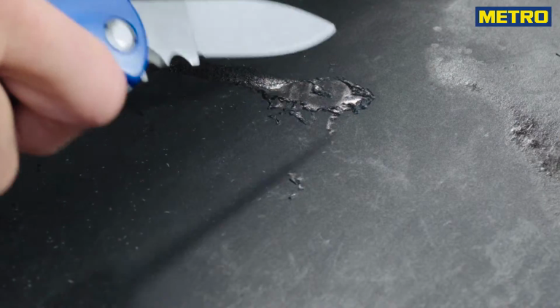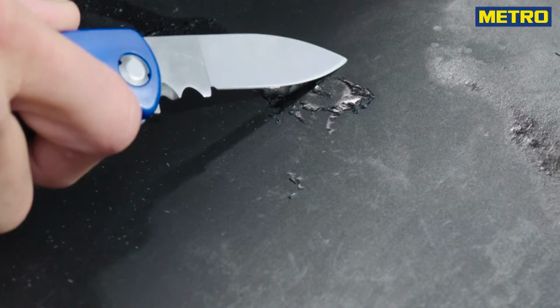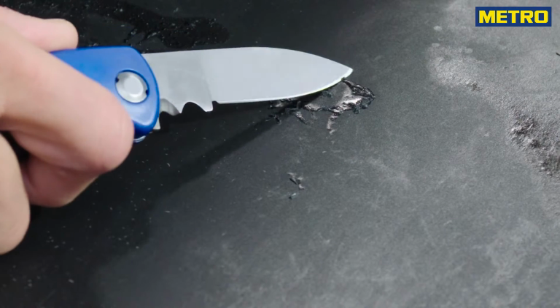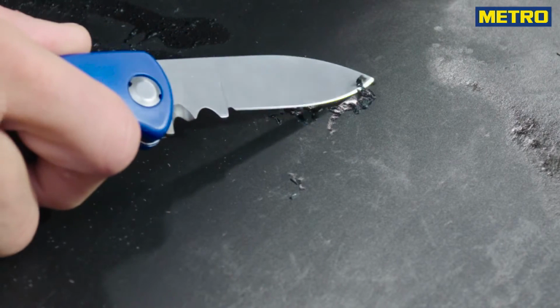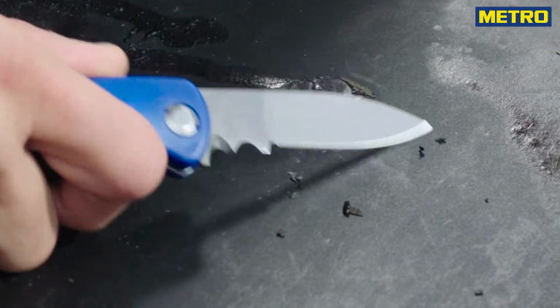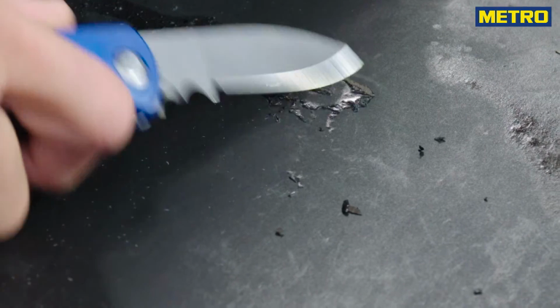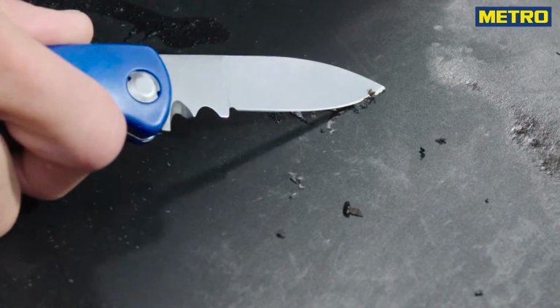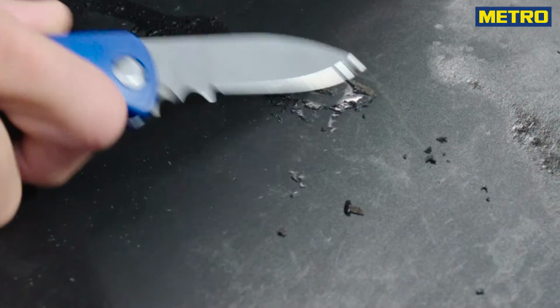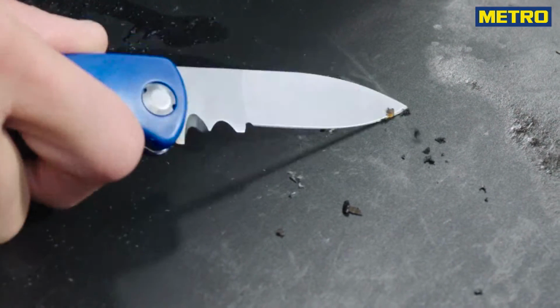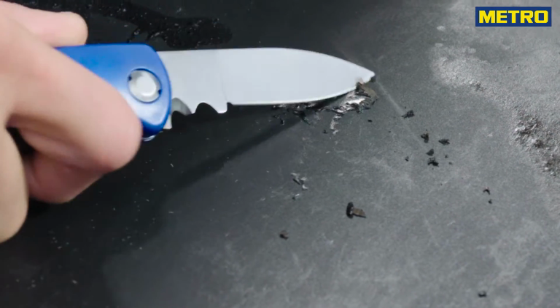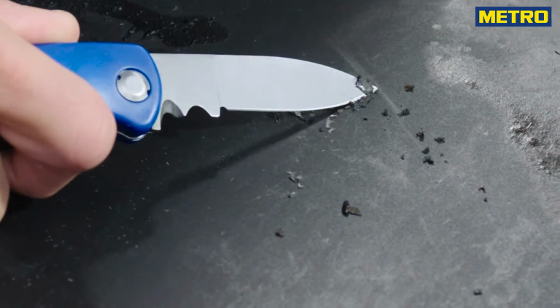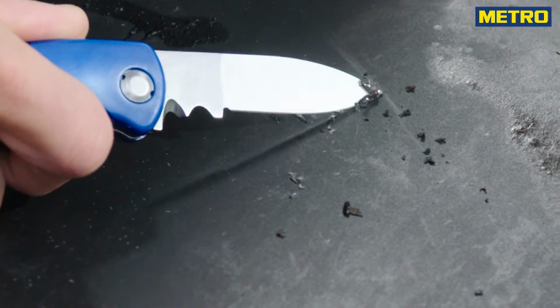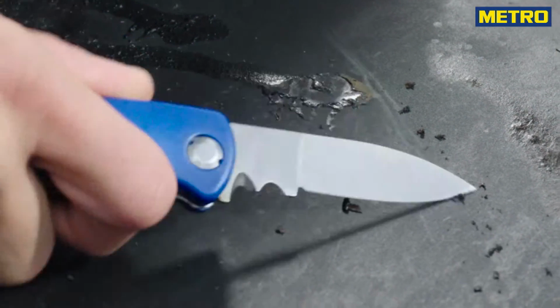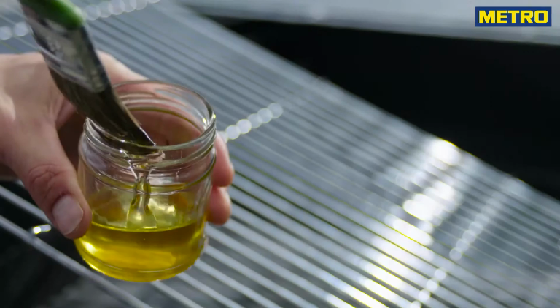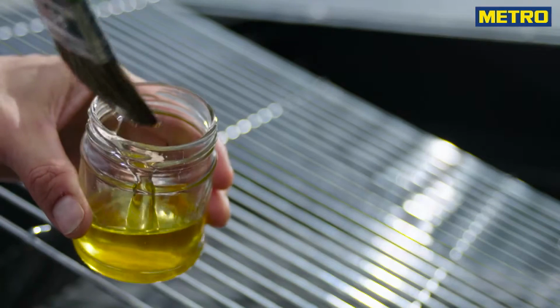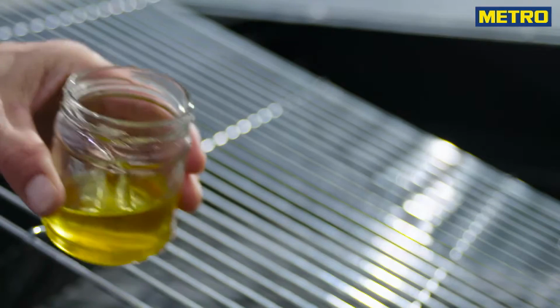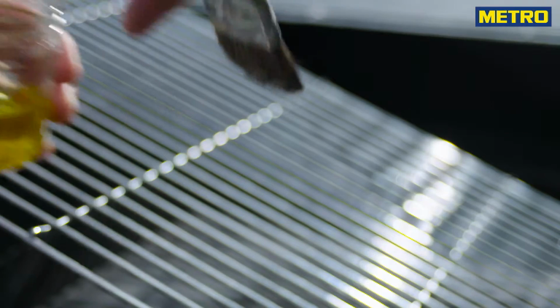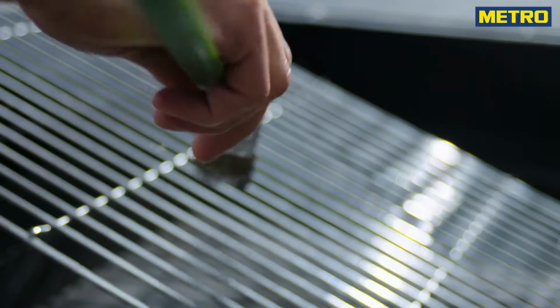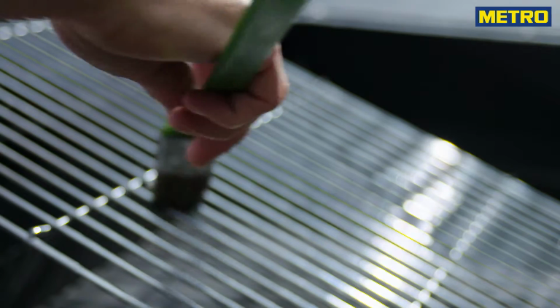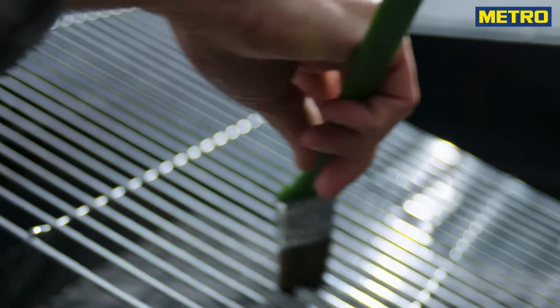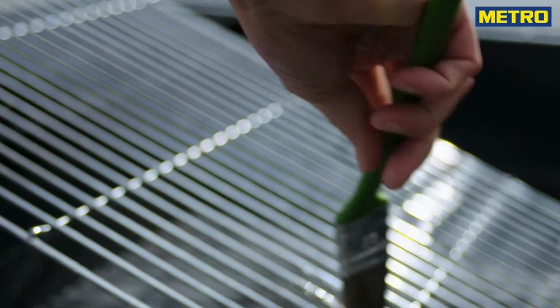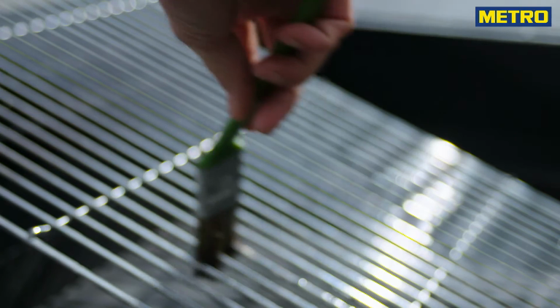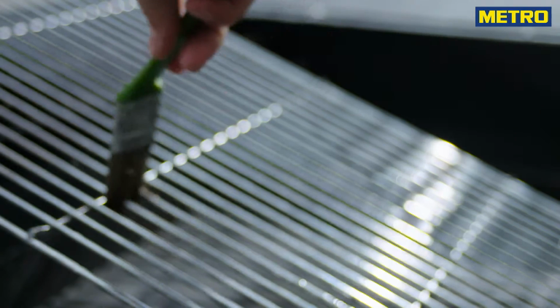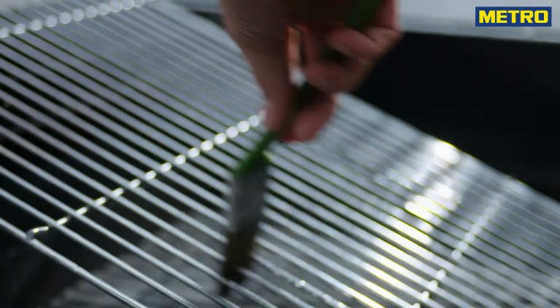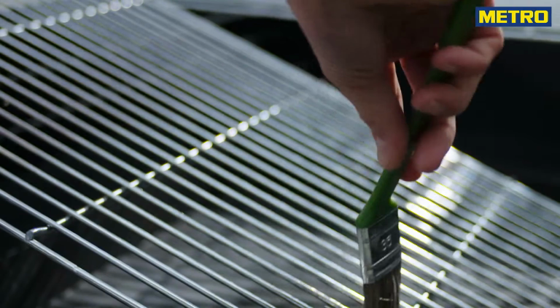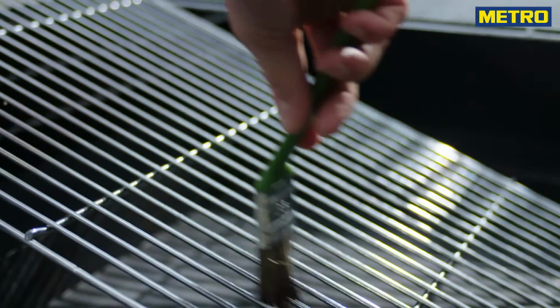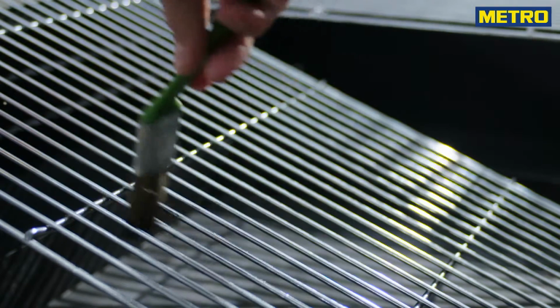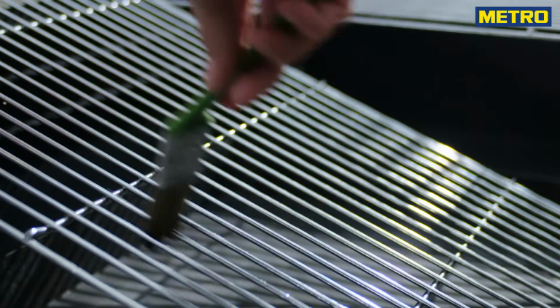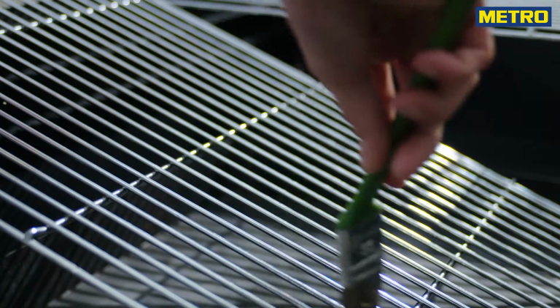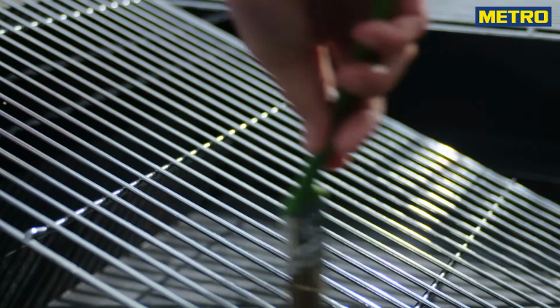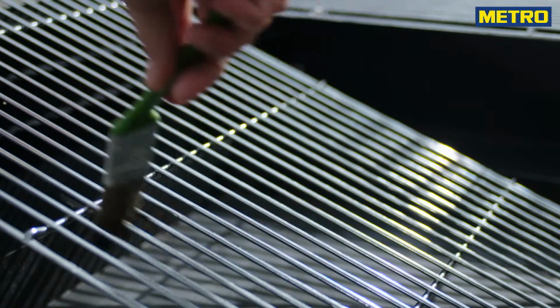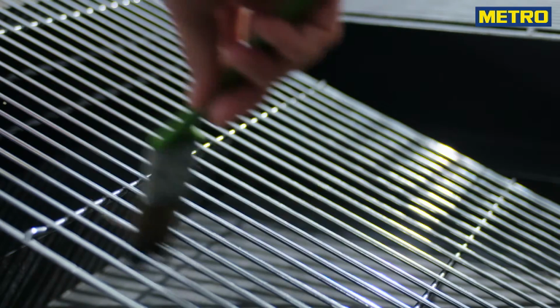Carefully remove baked grease with a small knife. Before the grill is used the next time, oil the grates so that as little debris as possible will get stuck to it.